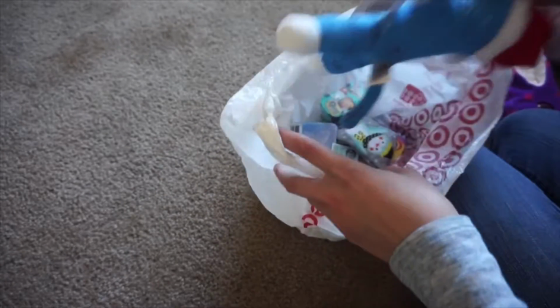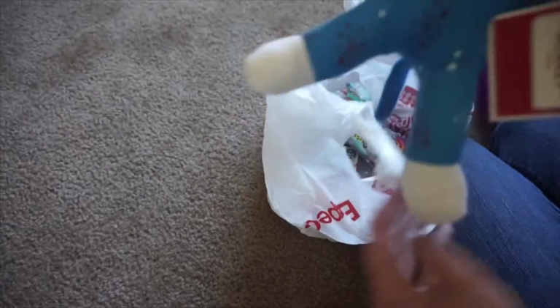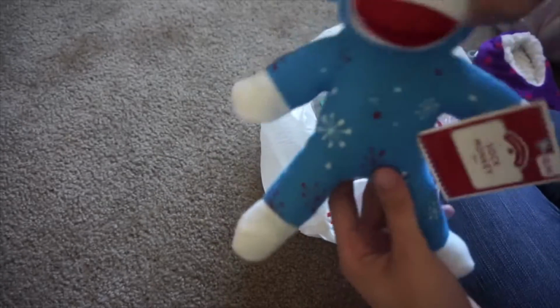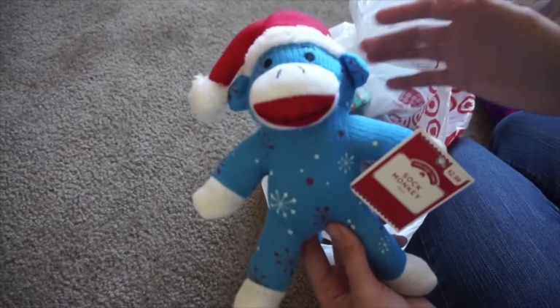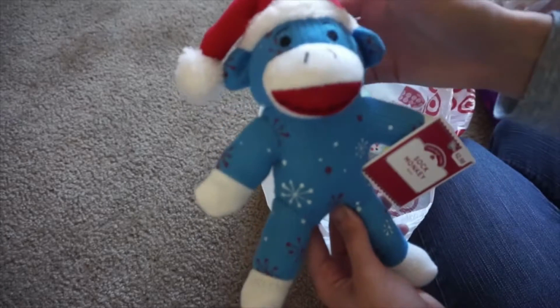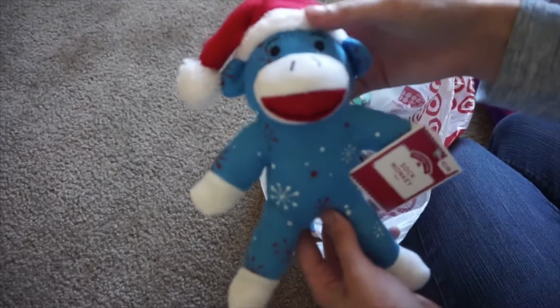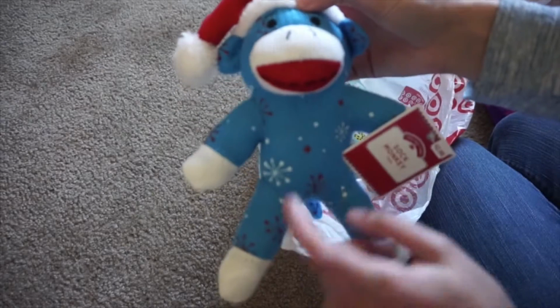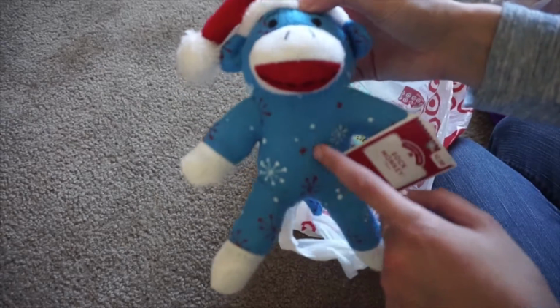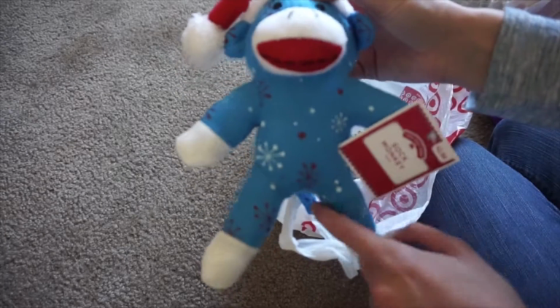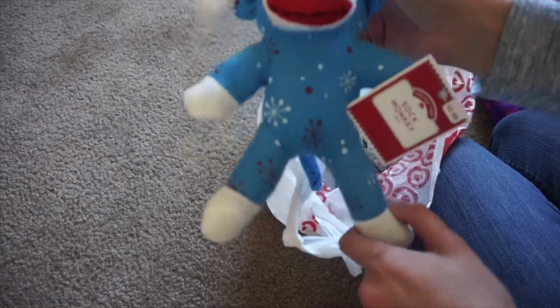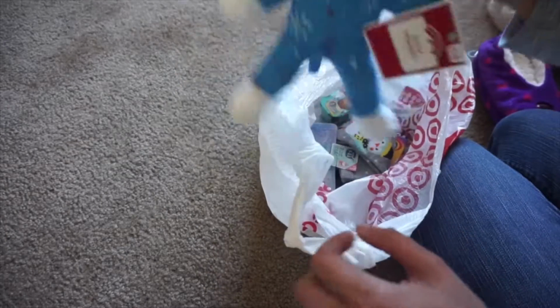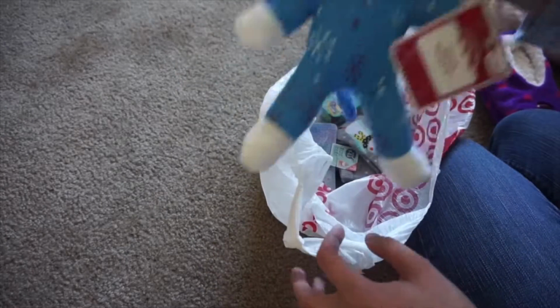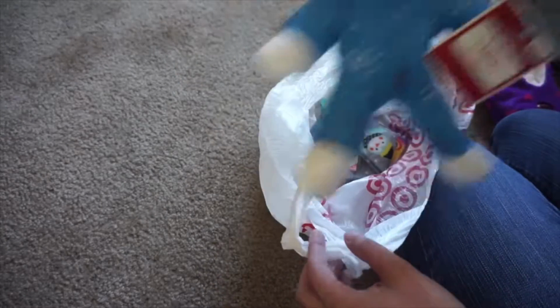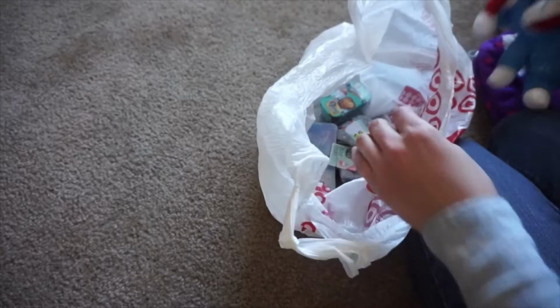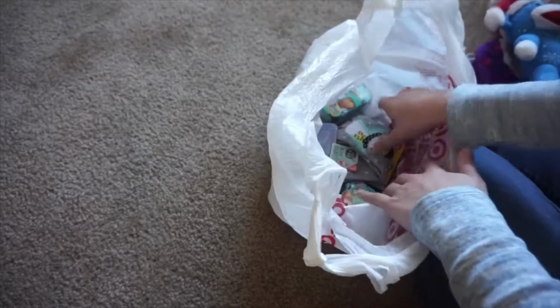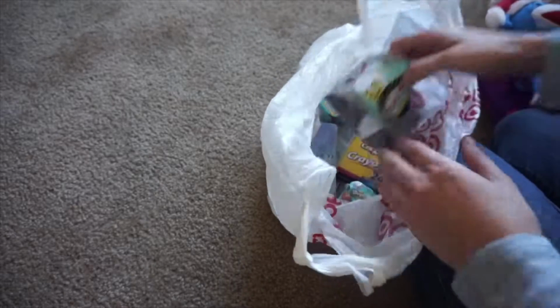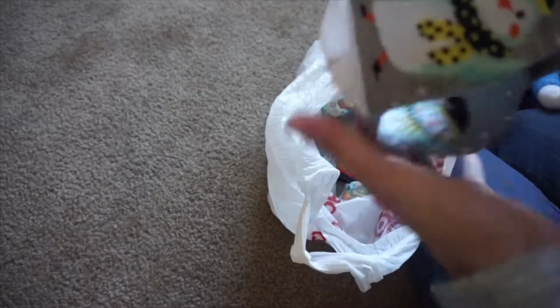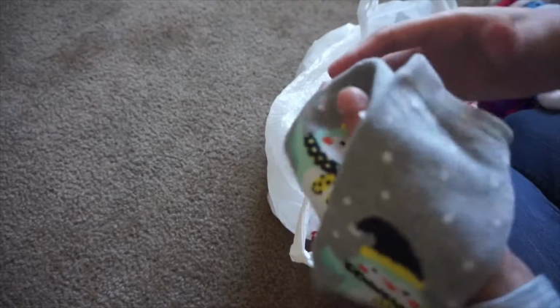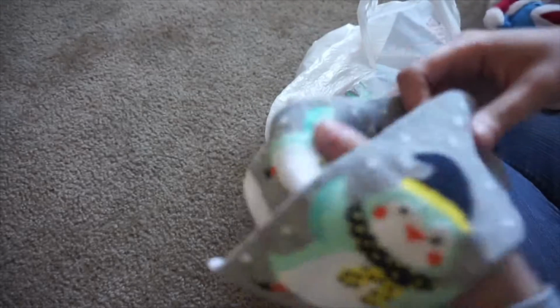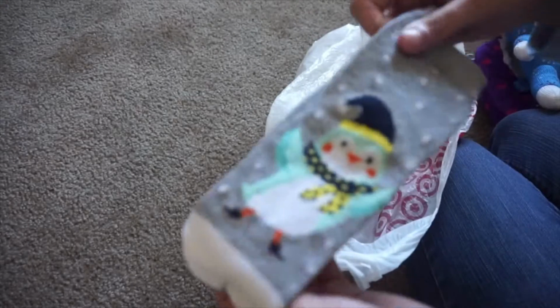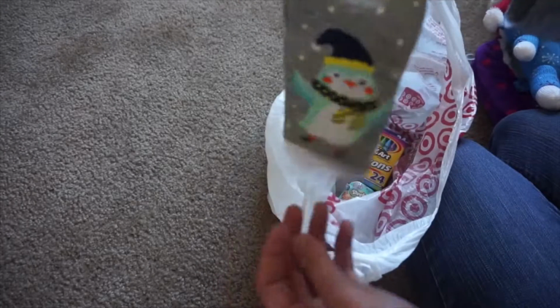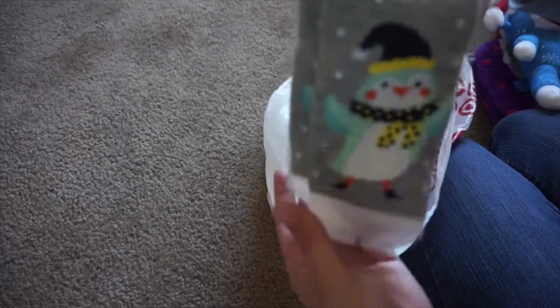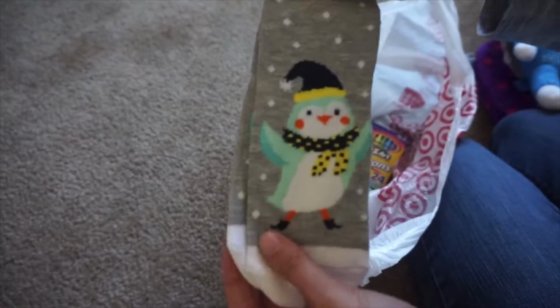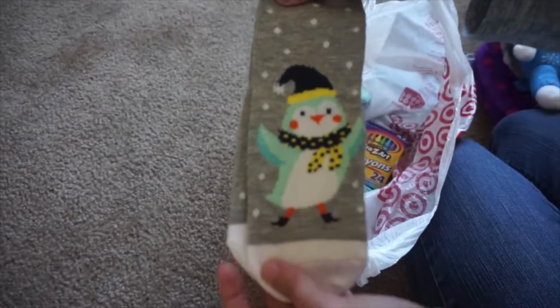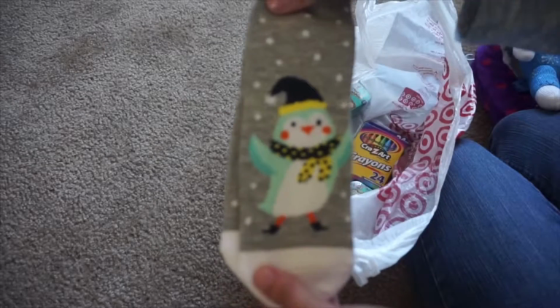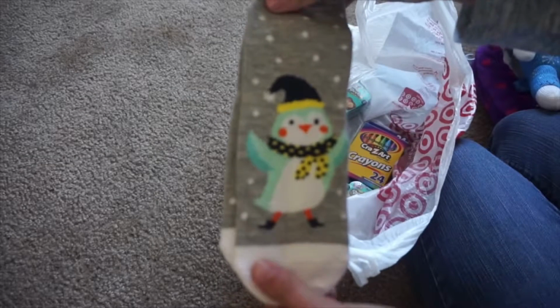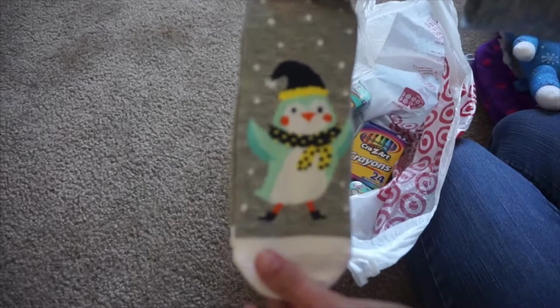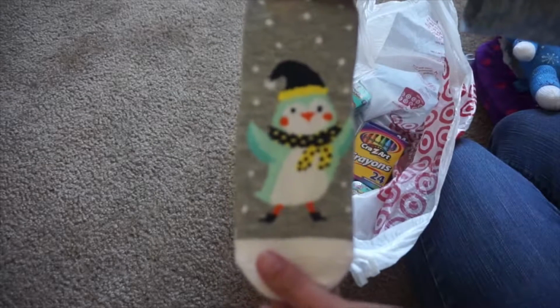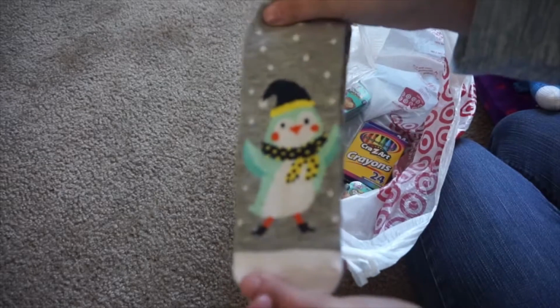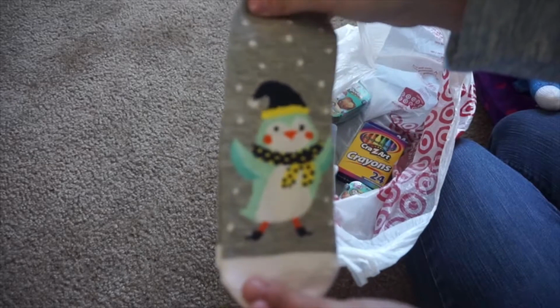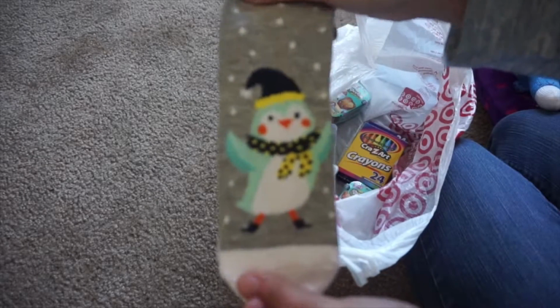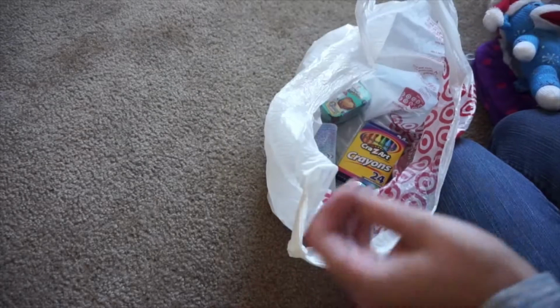Both the girls will have a sock monkey — one's red and this one's blue, so this is Capri's. Both the girls also have matching socks. I thought these were cute; they just have a little penguin on them, so both girls have these.